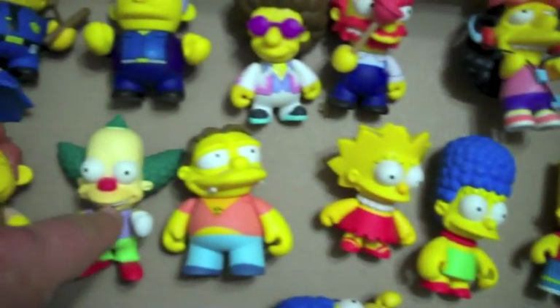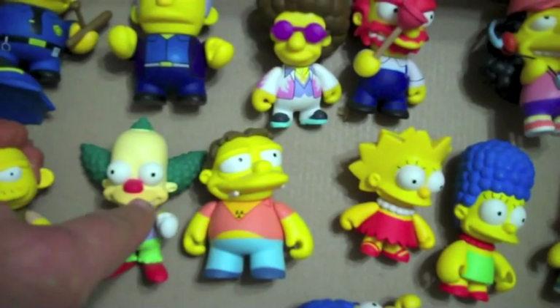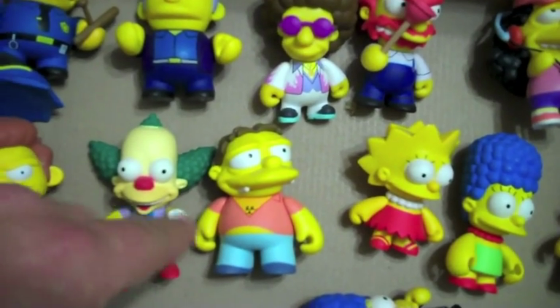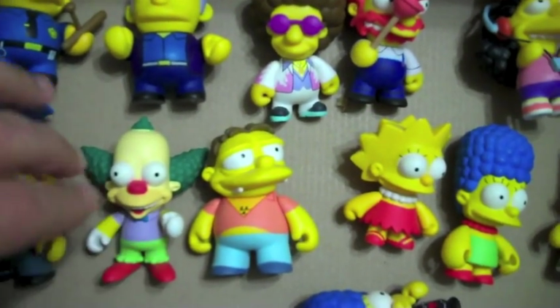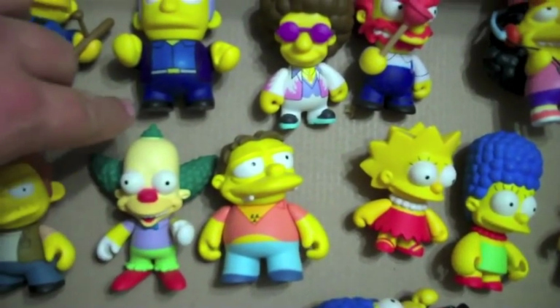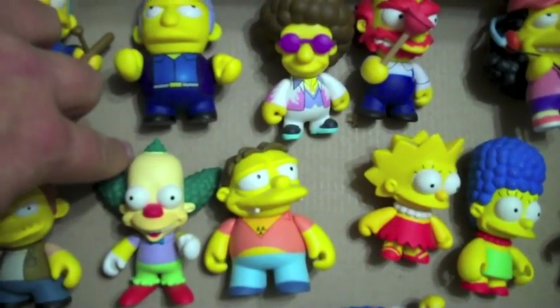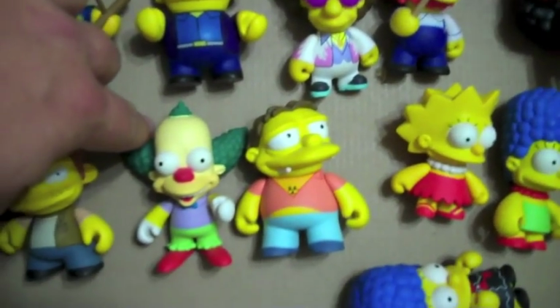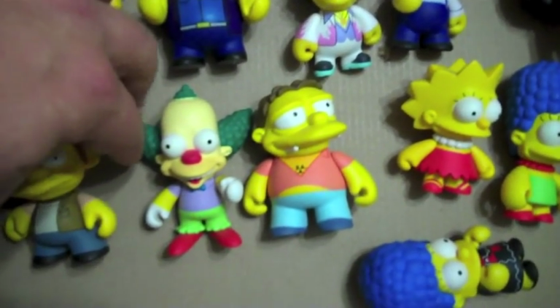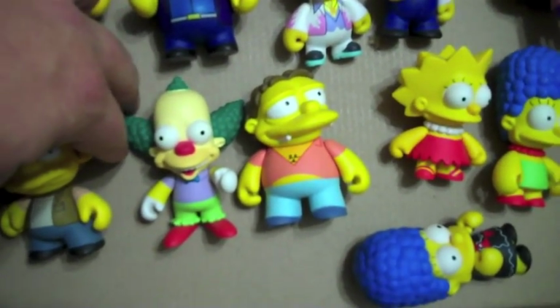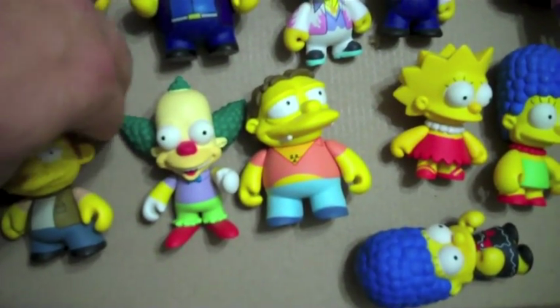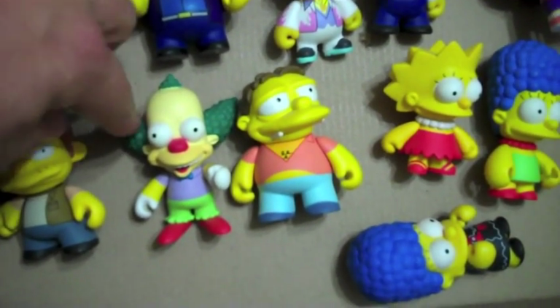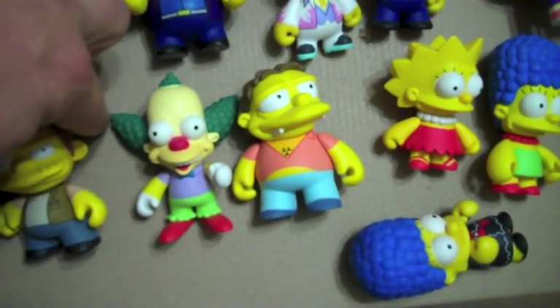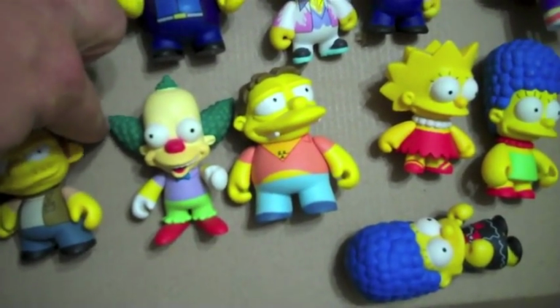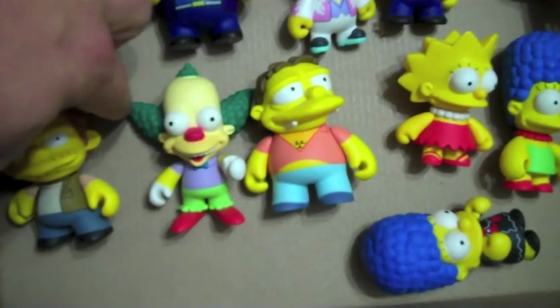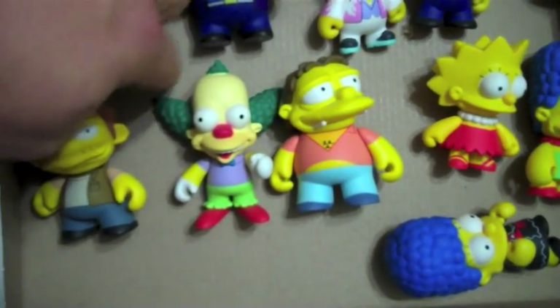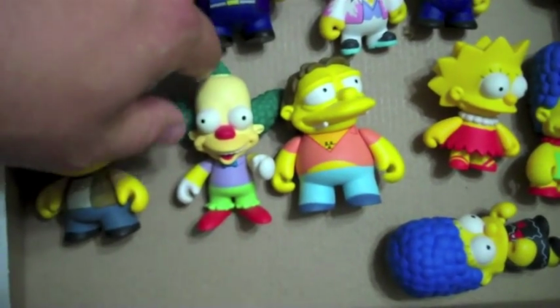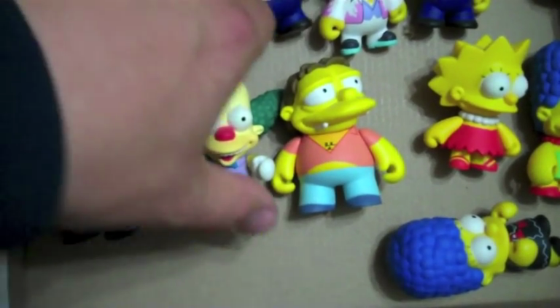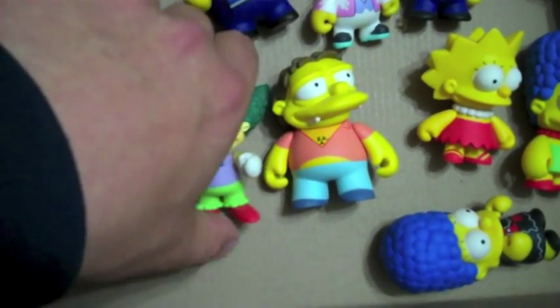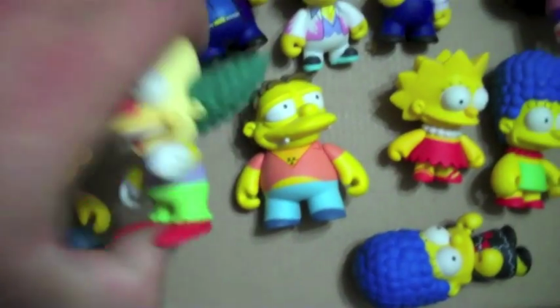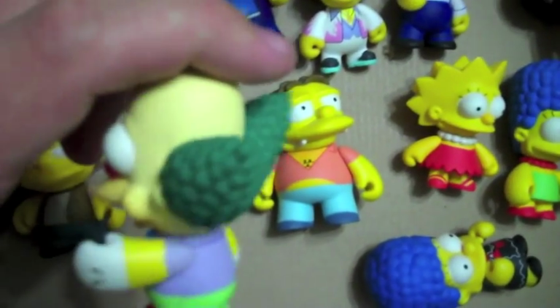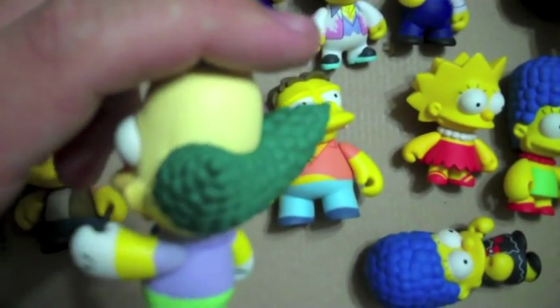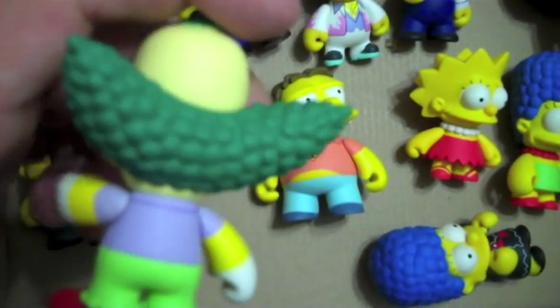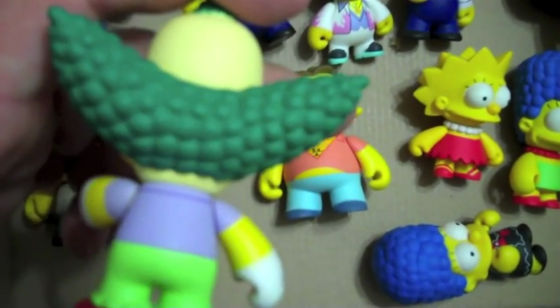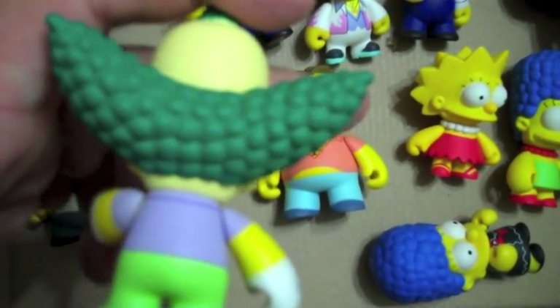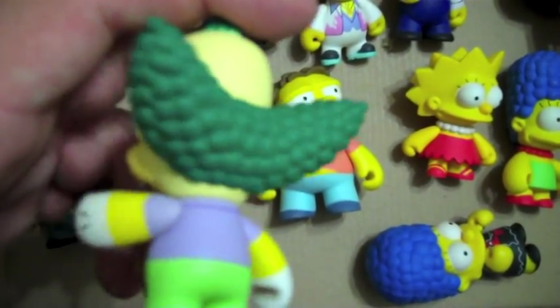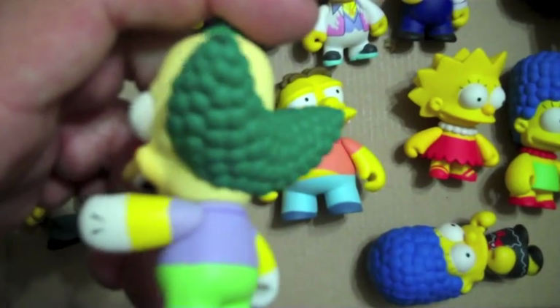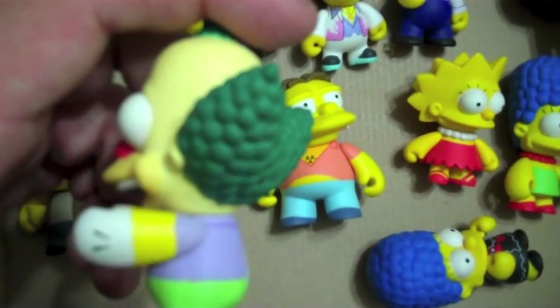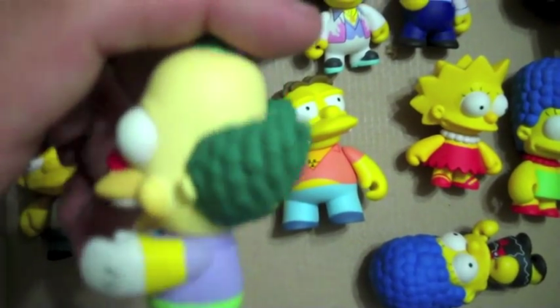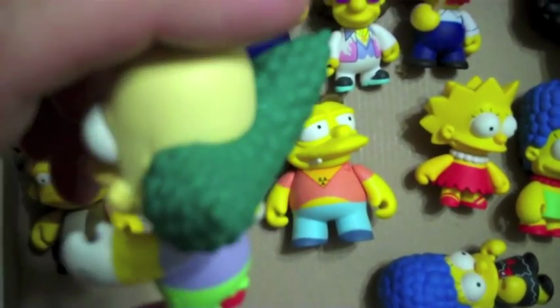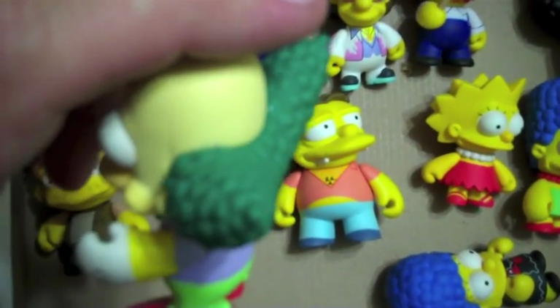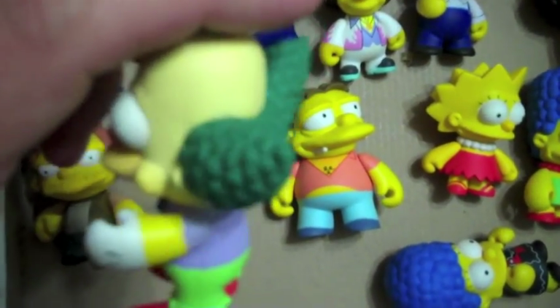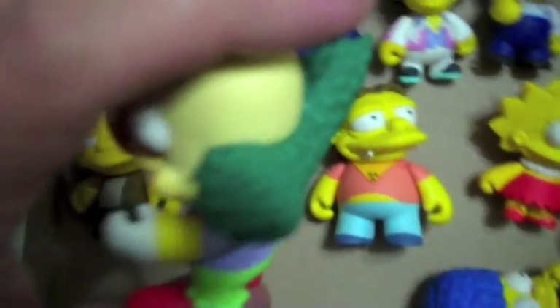Barney, Krusty — which is actually probably one of my favorite Kid Robot figures because I love his hair the way it comes out on the sides. It's really, really awesome. I love that detail.